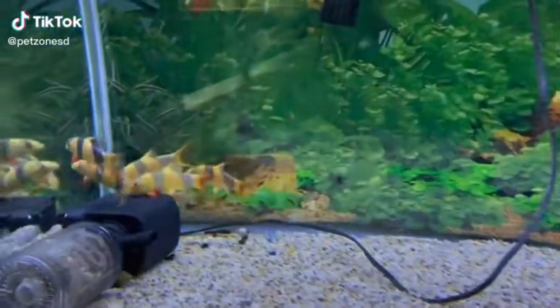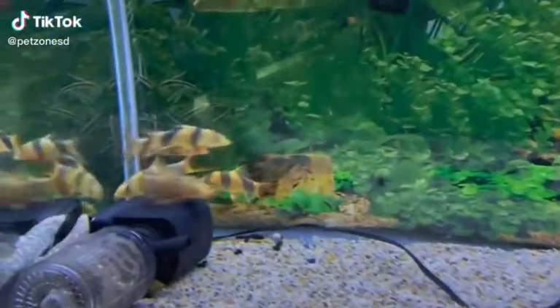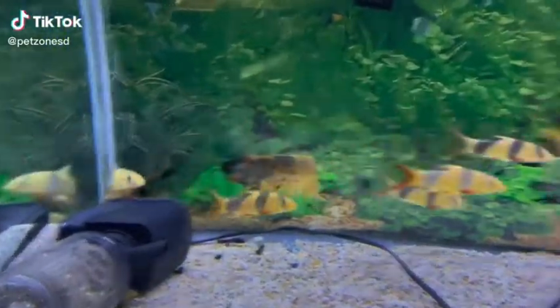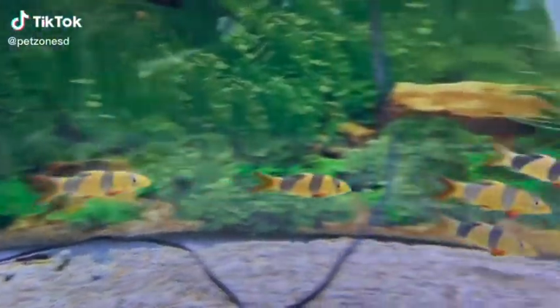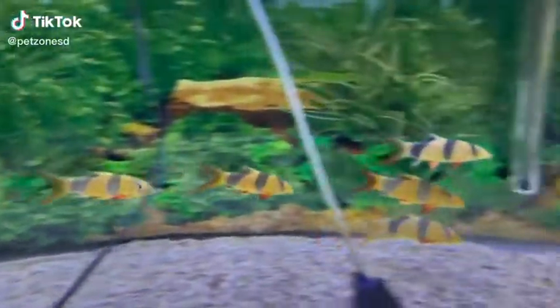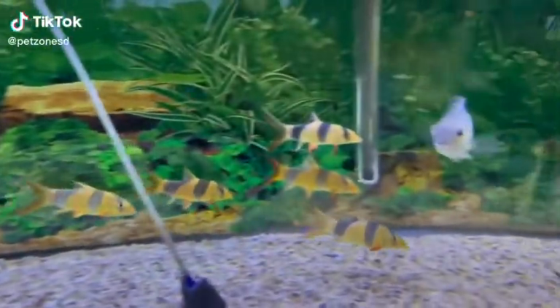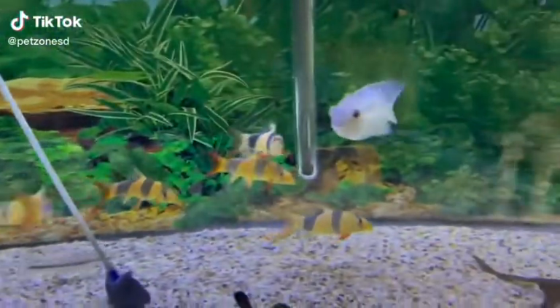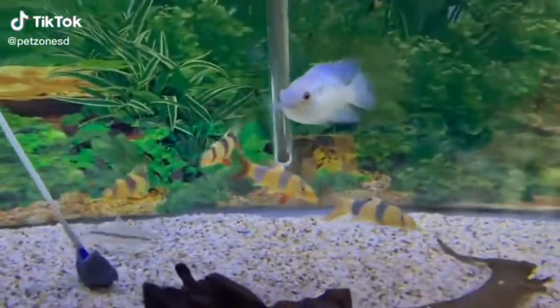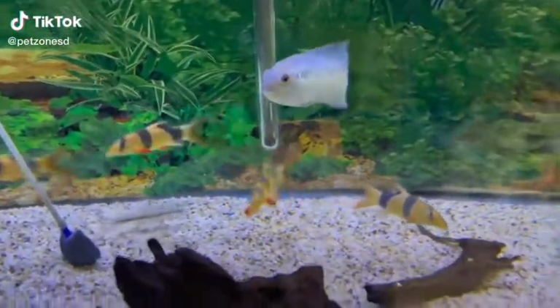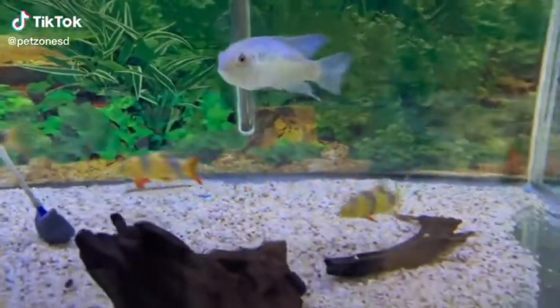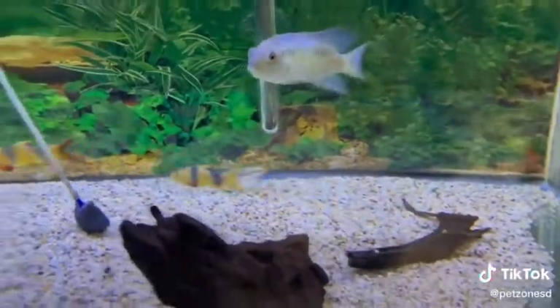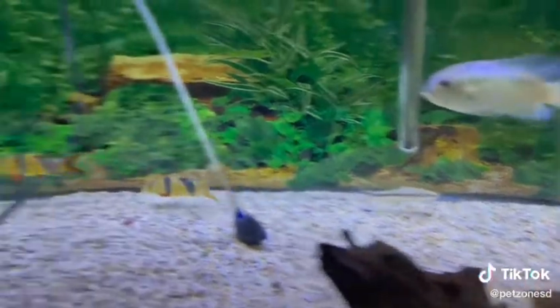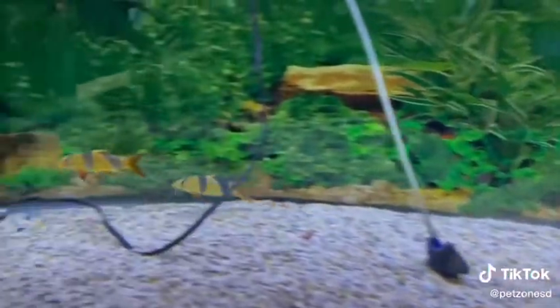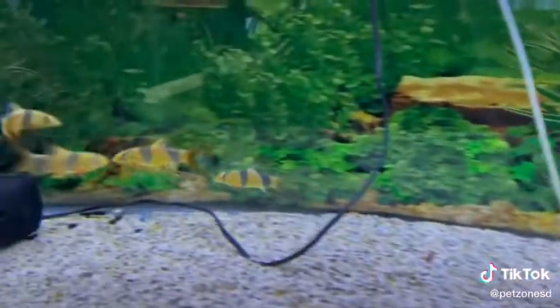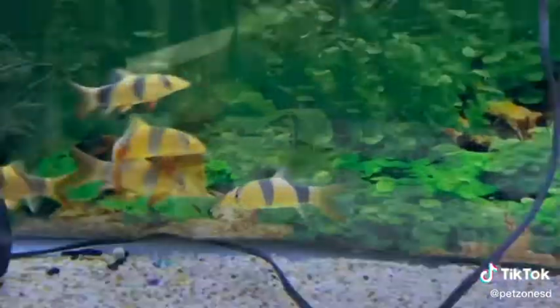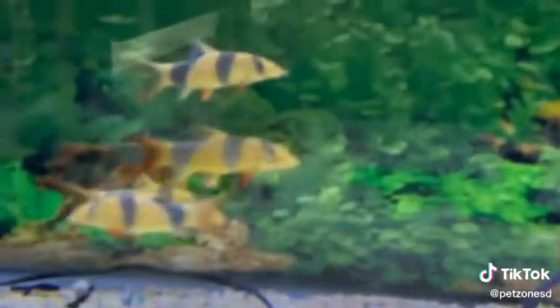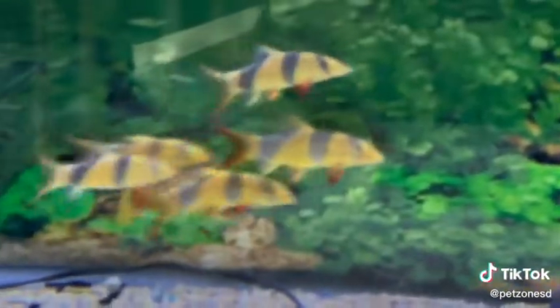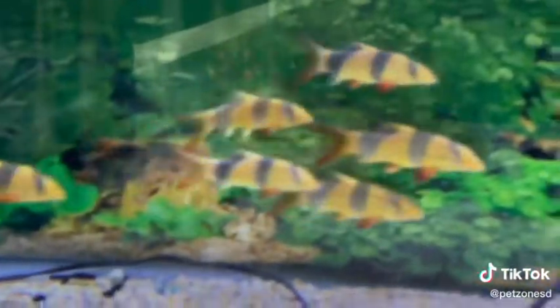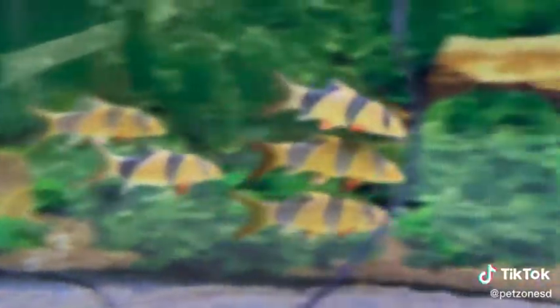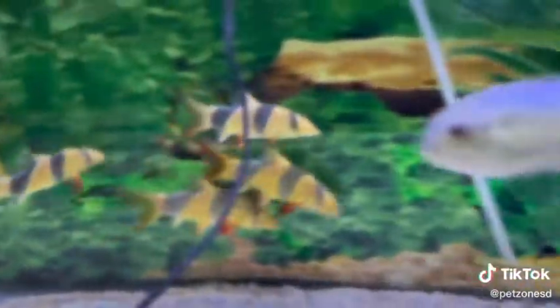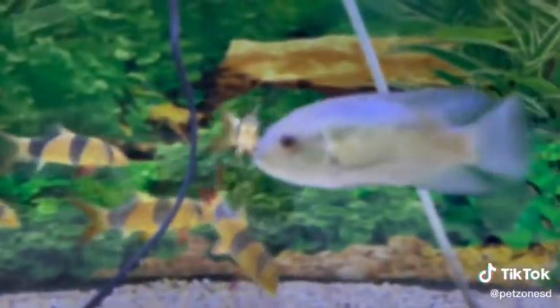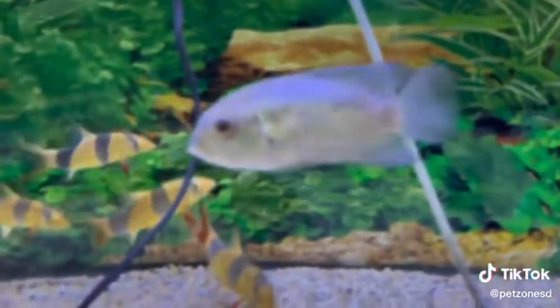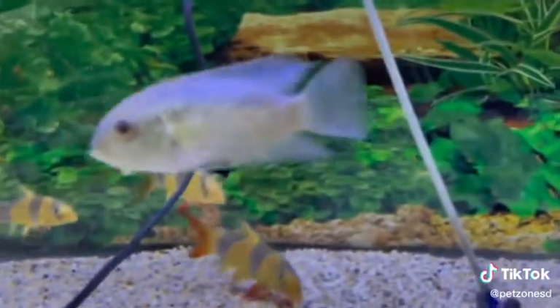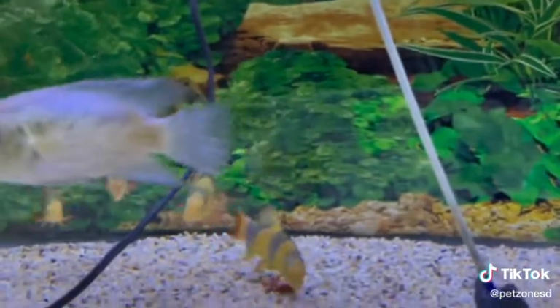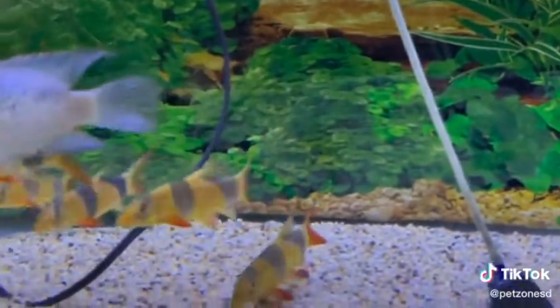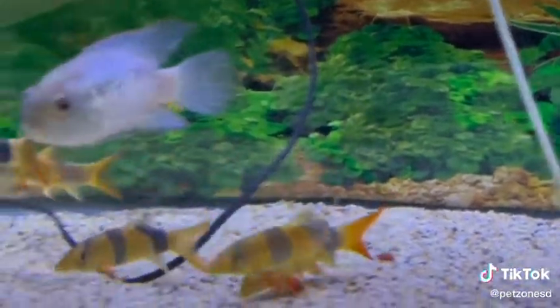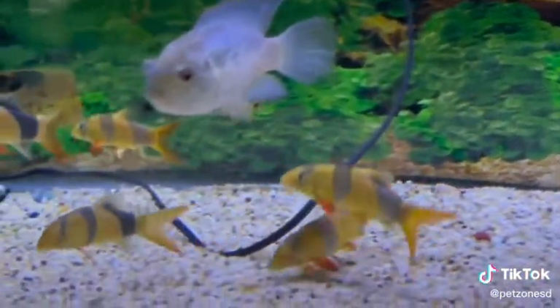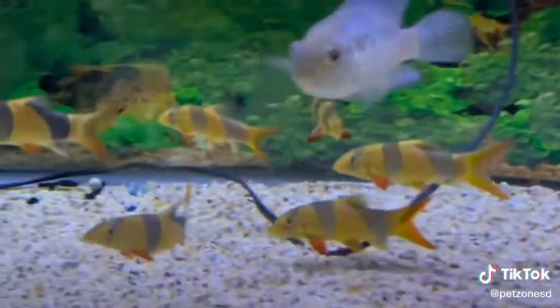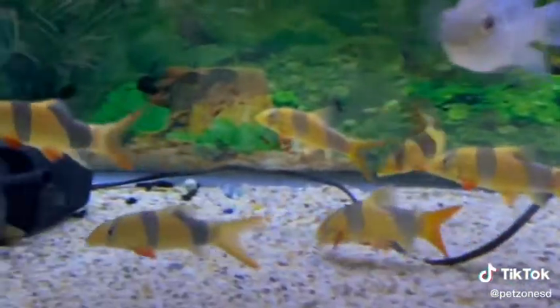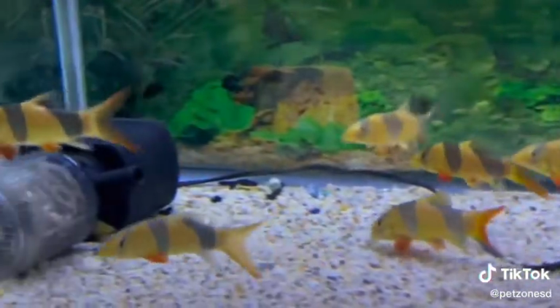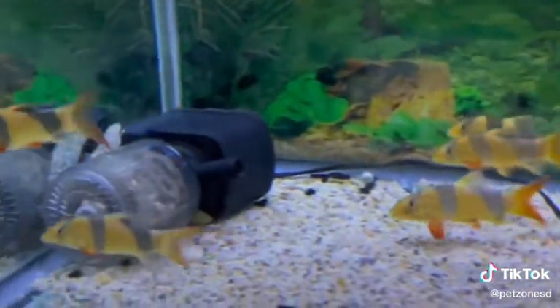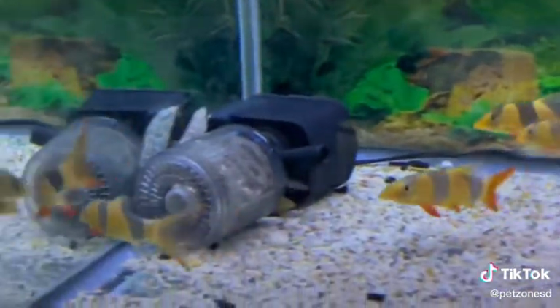The clown loach is a classic in the hobby, a beautiful orange and striped tiger pattern fish. These guys get to around 11 and a half inches, however they are very slow growing so they can be upsized accordingly.